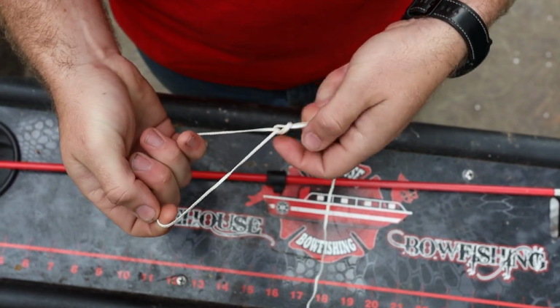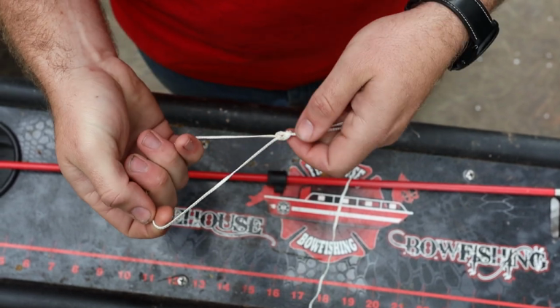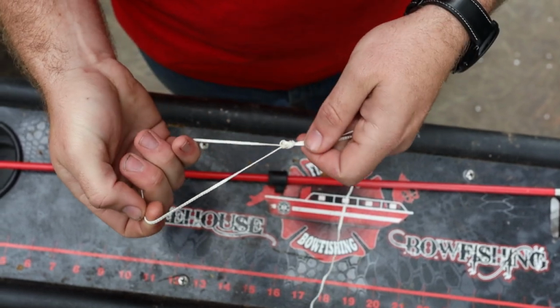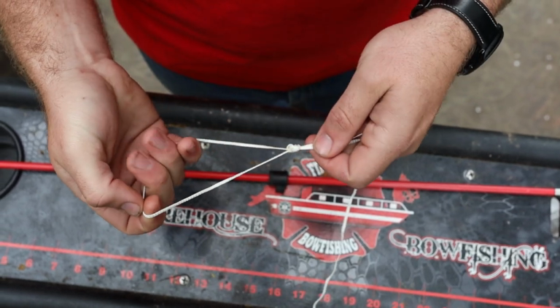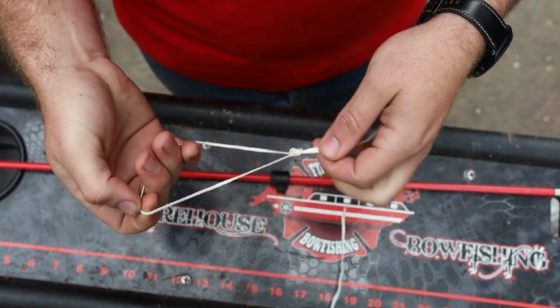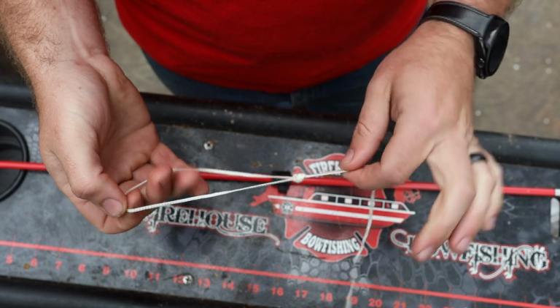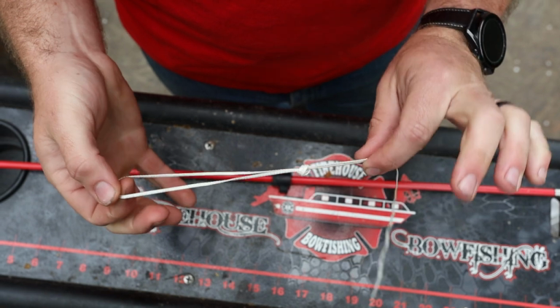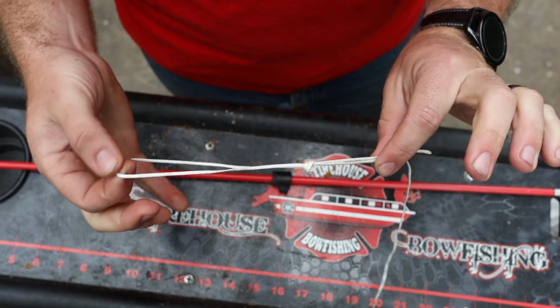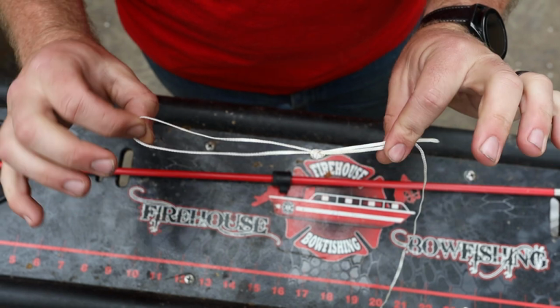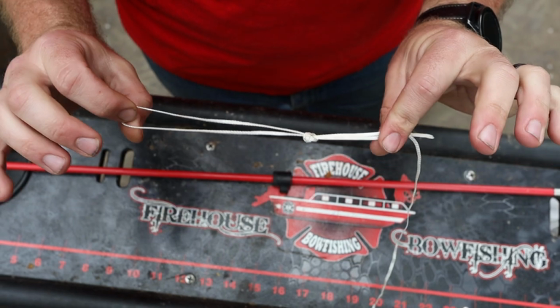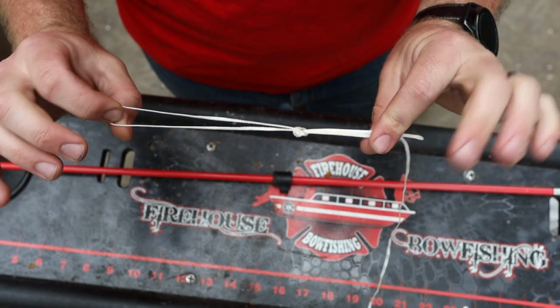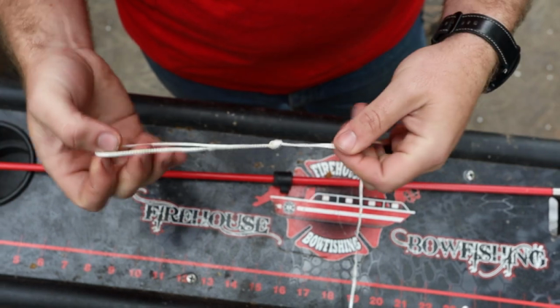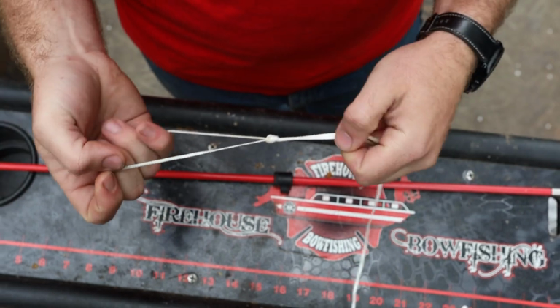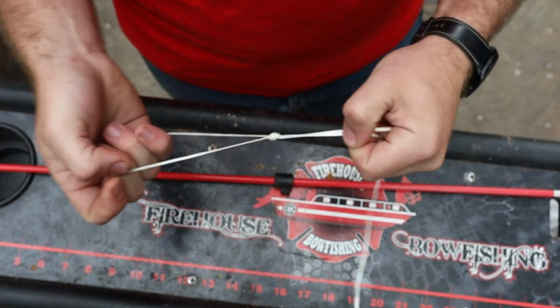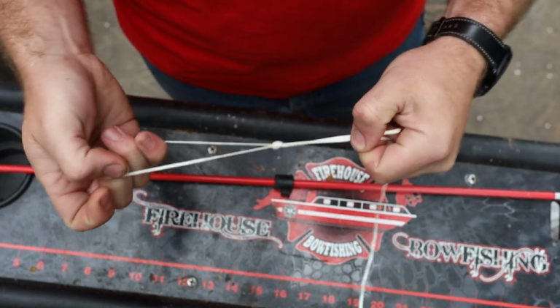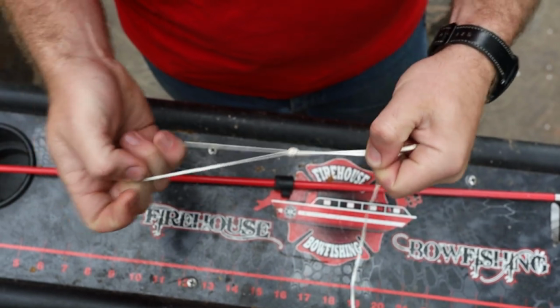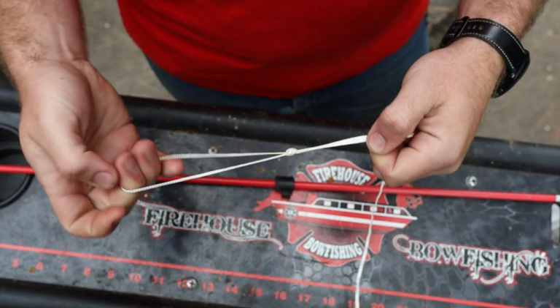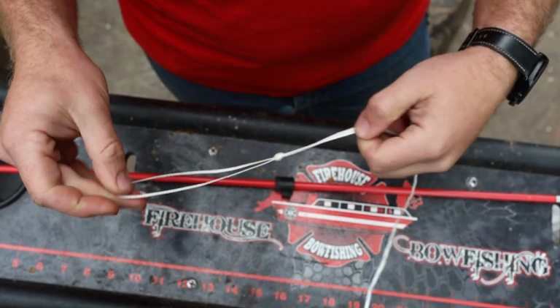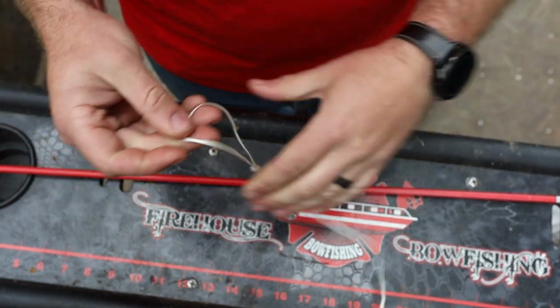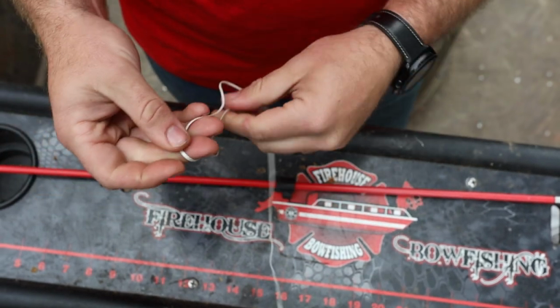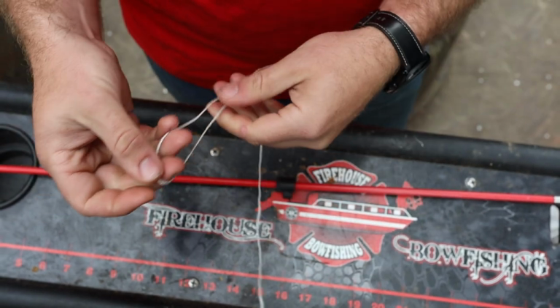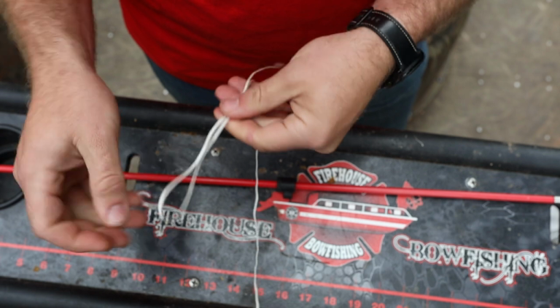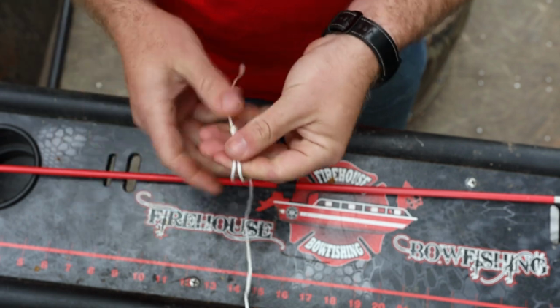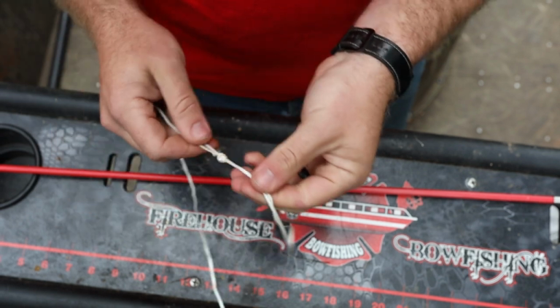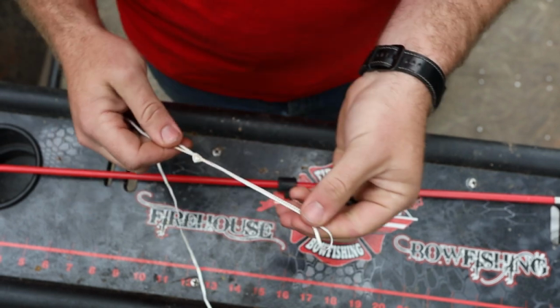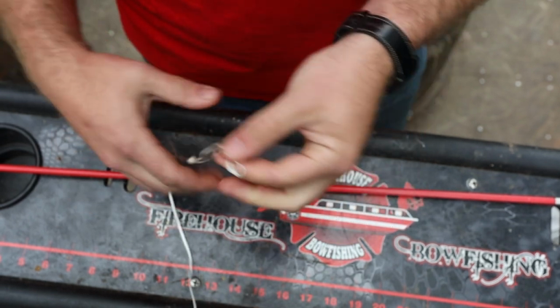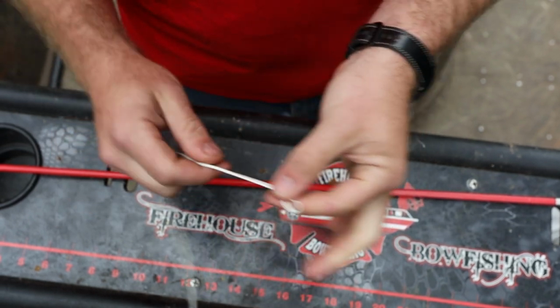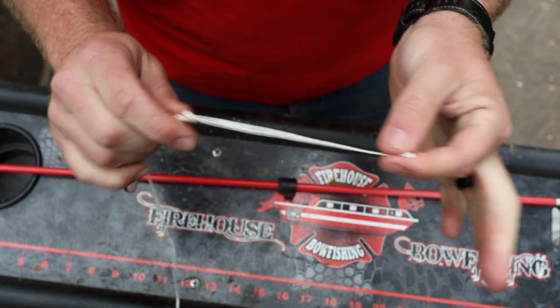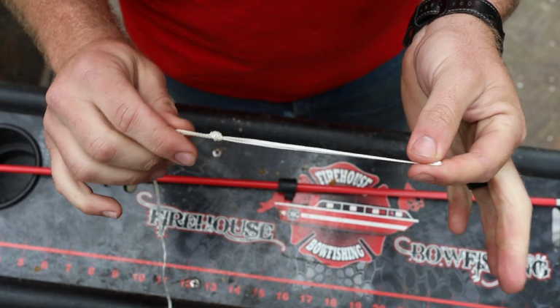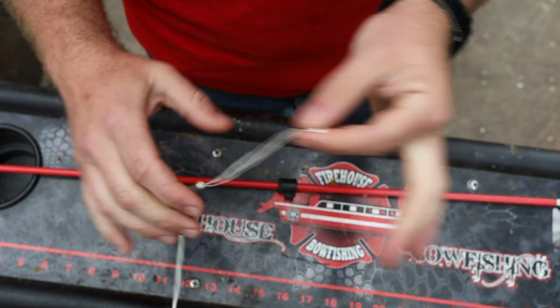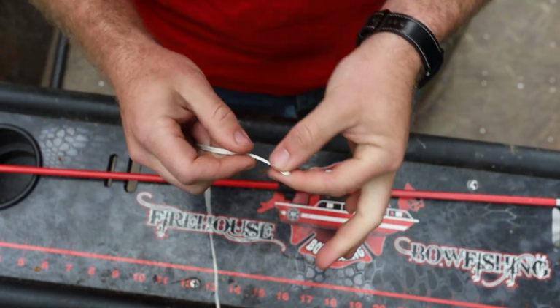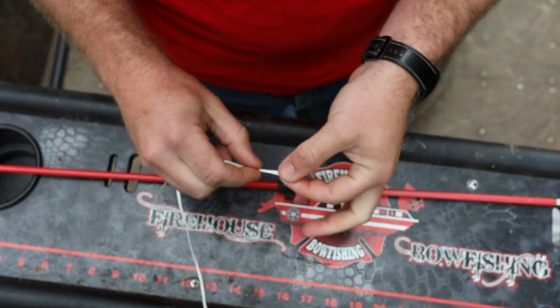And the bigger you can make that loop, the better off you are. So I got my knot here, just cinched up. This is done, completed tying.